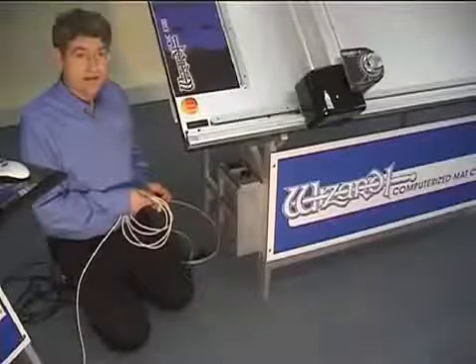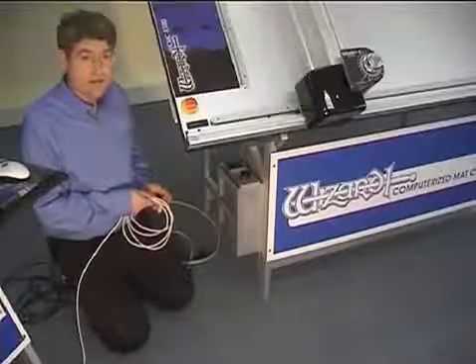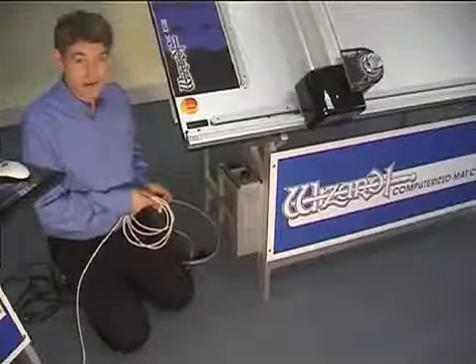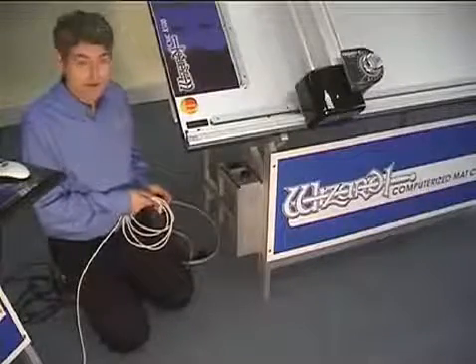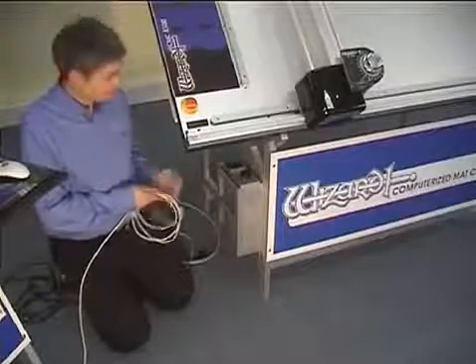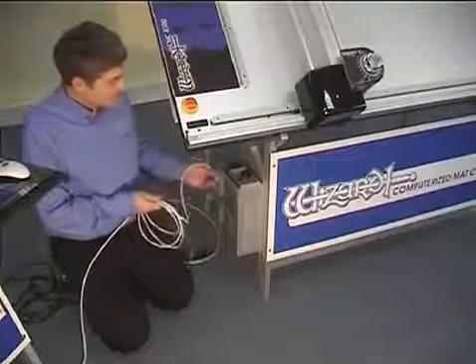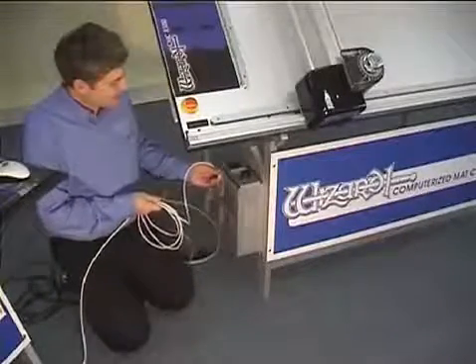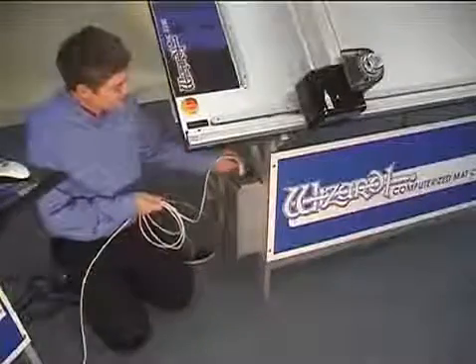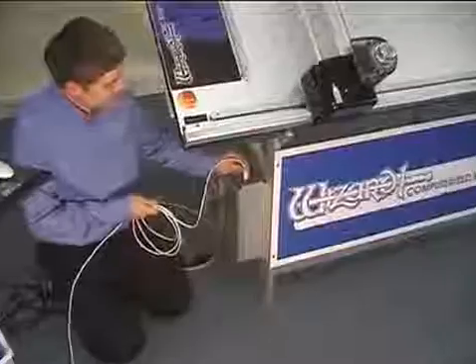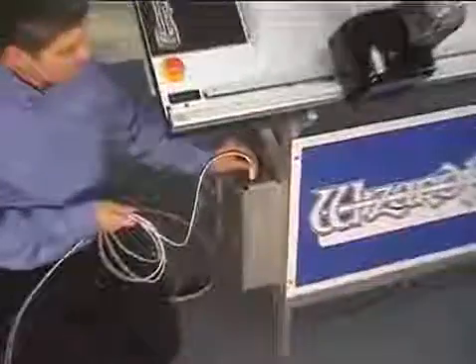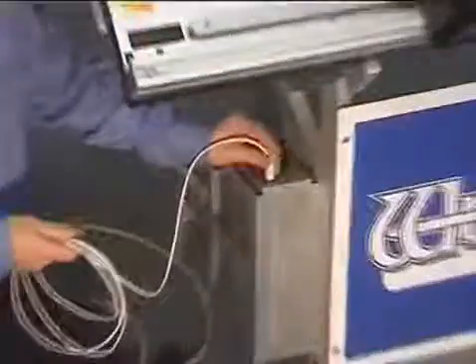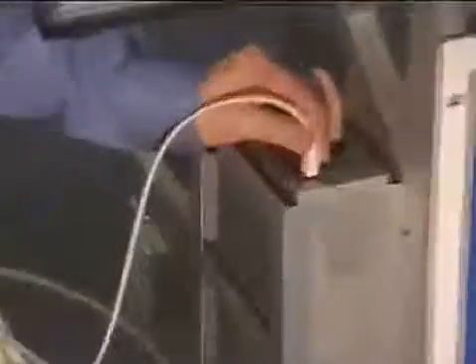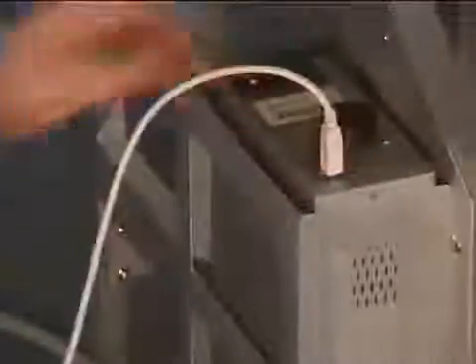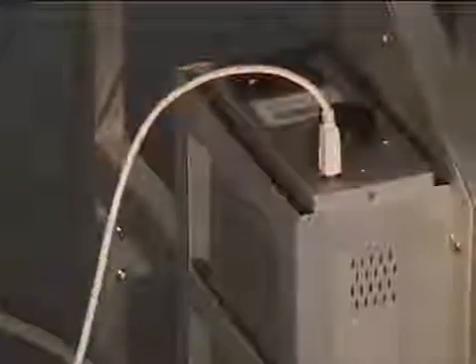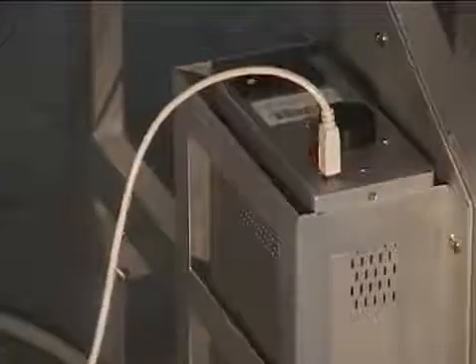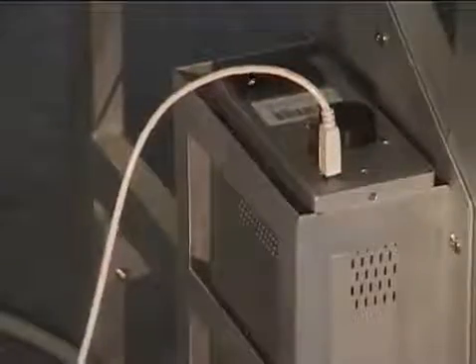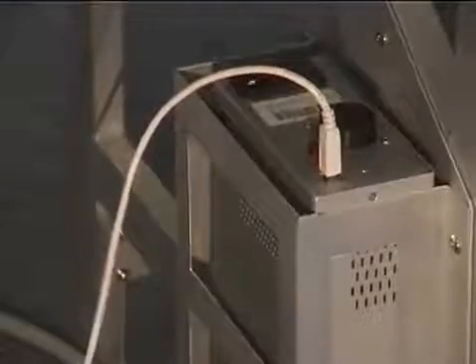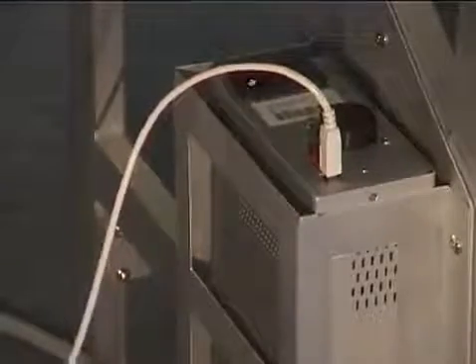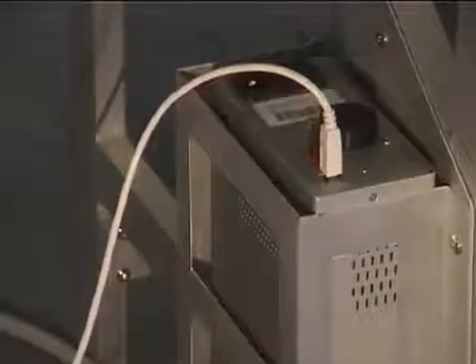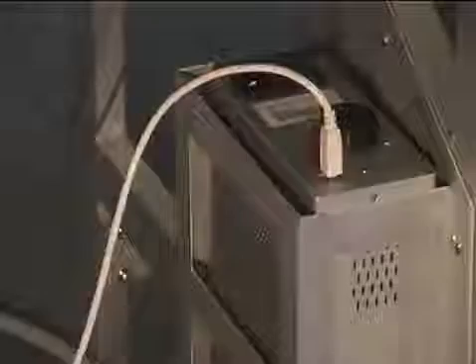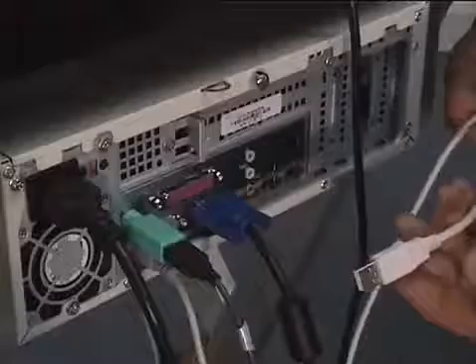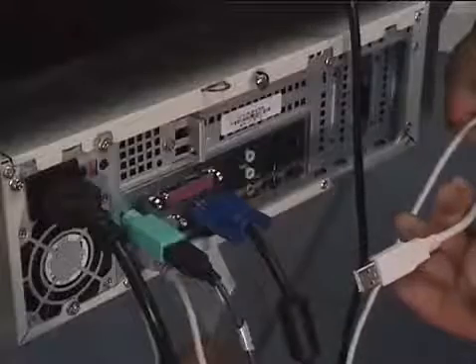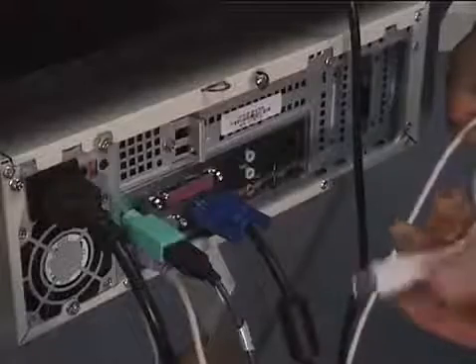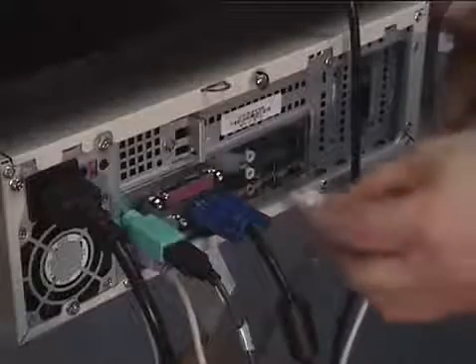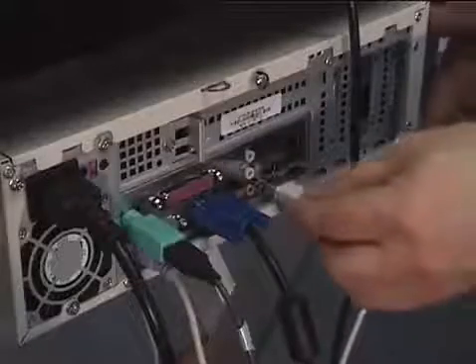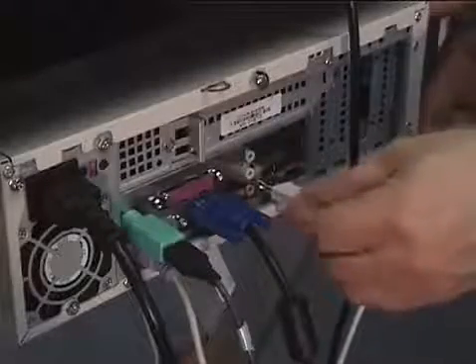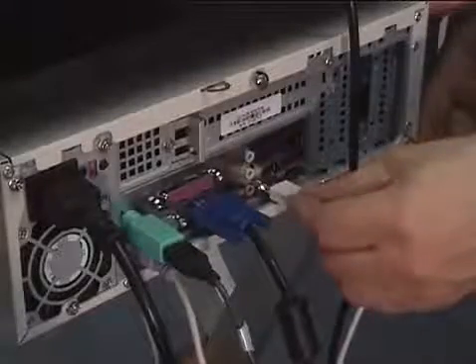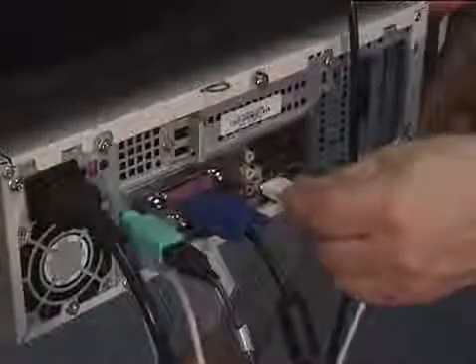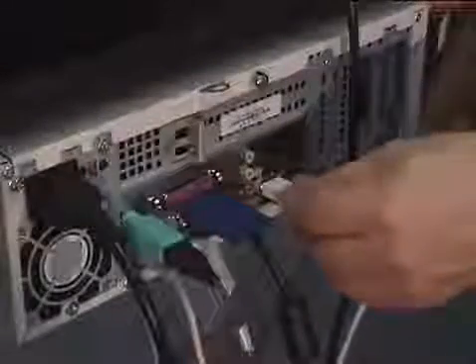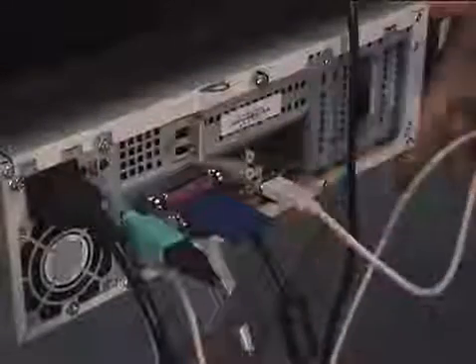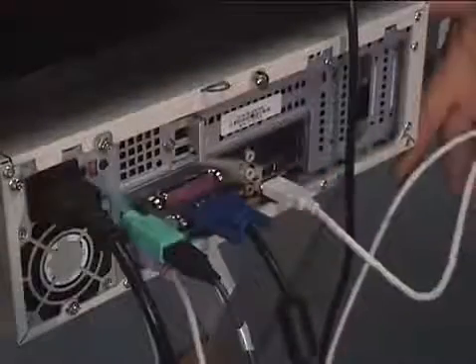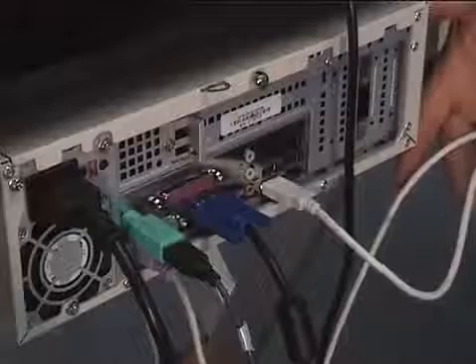Let's hook up the driver pack. The square end of the USB cable goes into the USB outlet of the driver pack. This is a USB cable and it goes into any of the USB outlets.